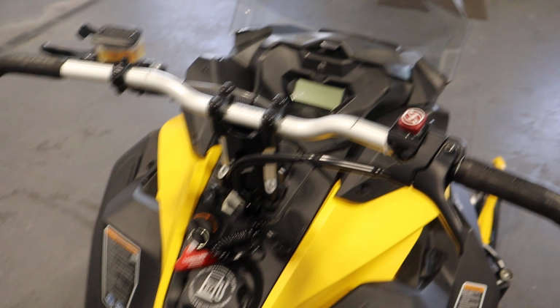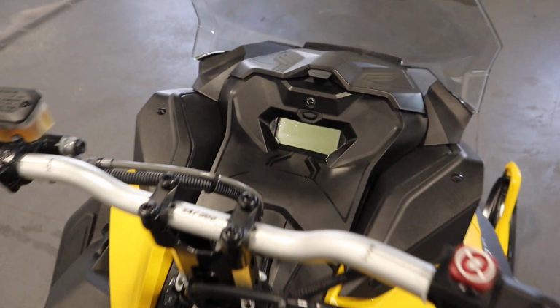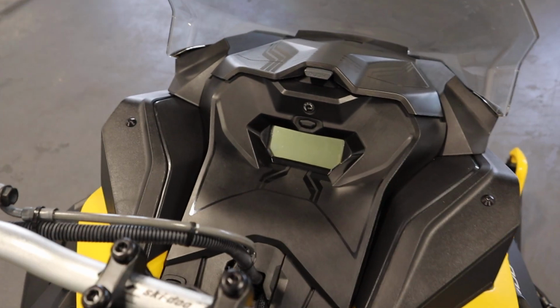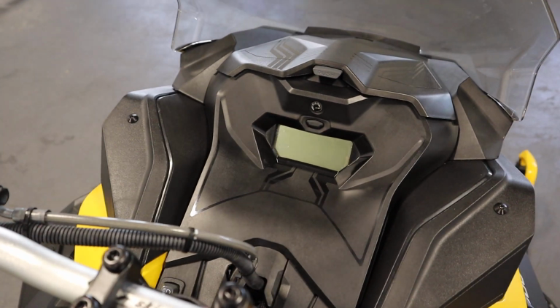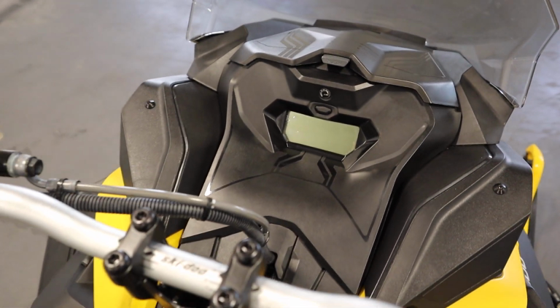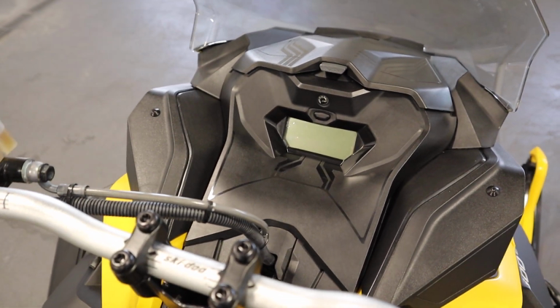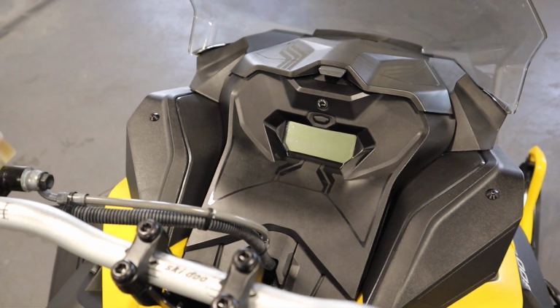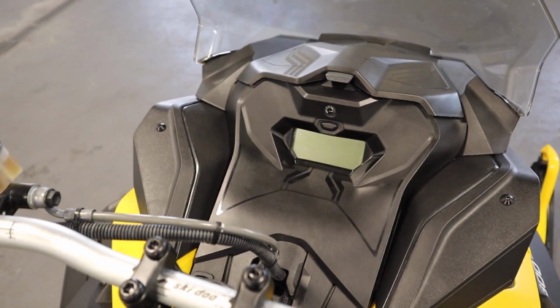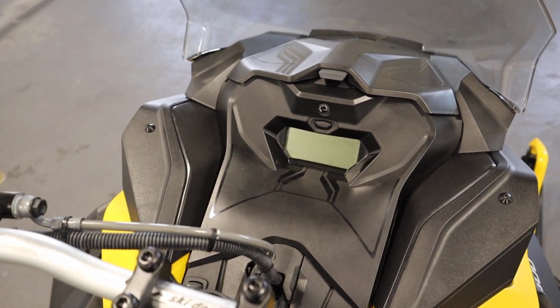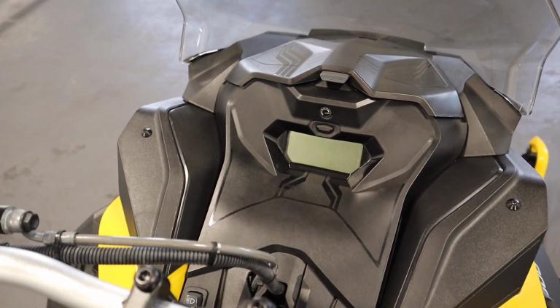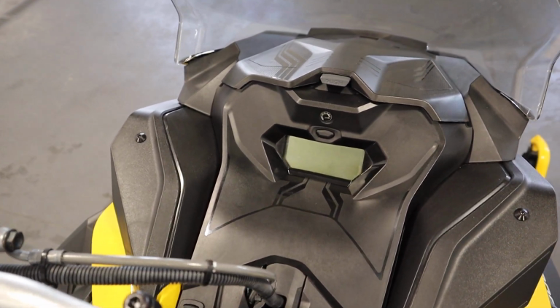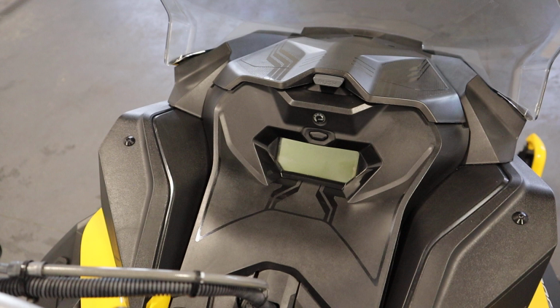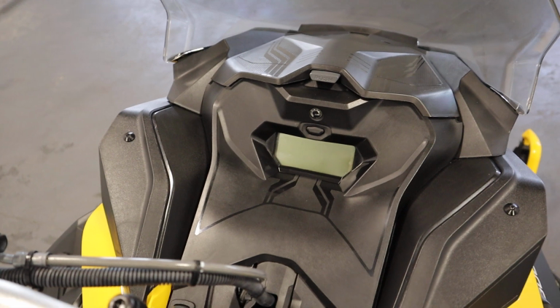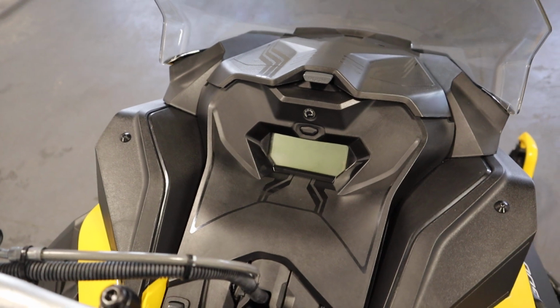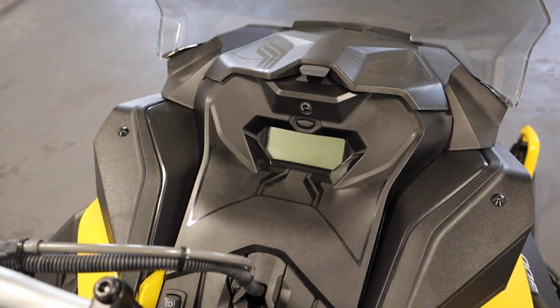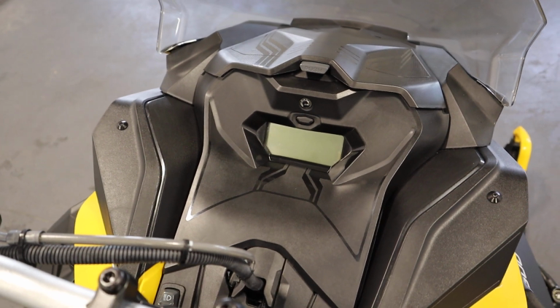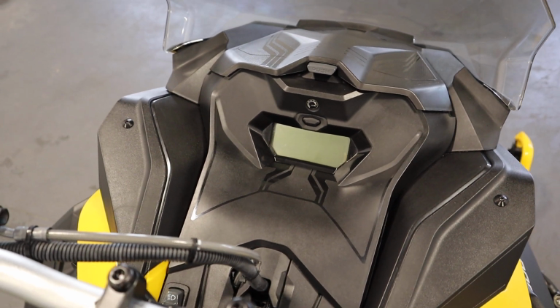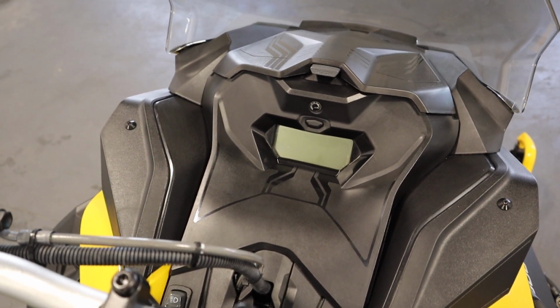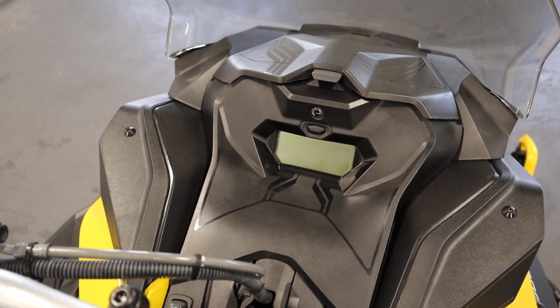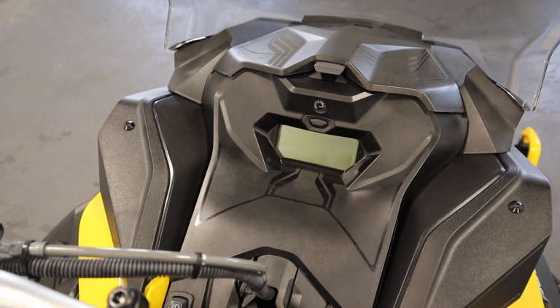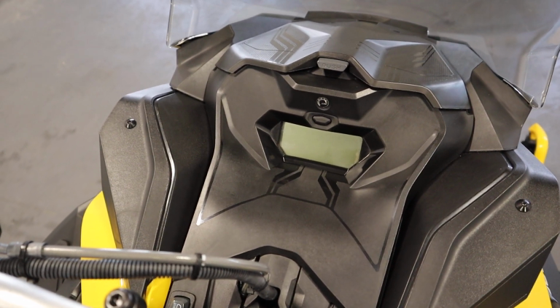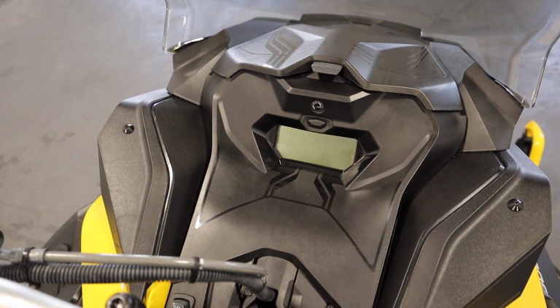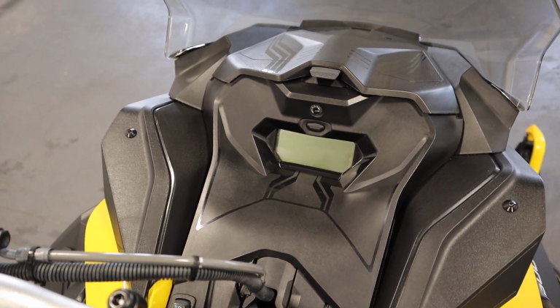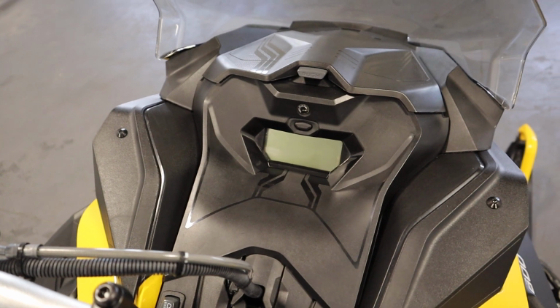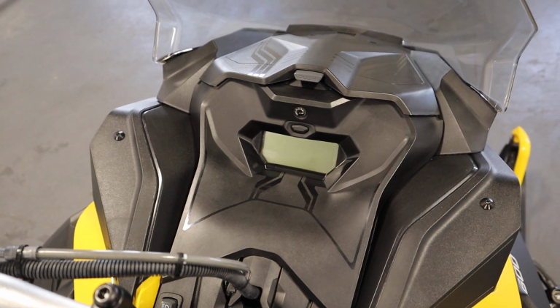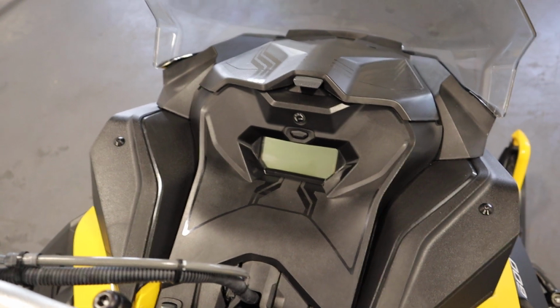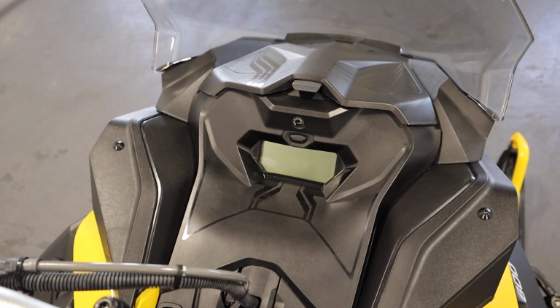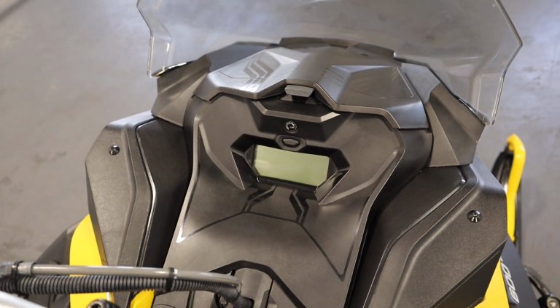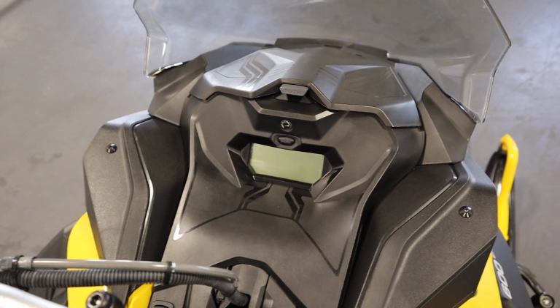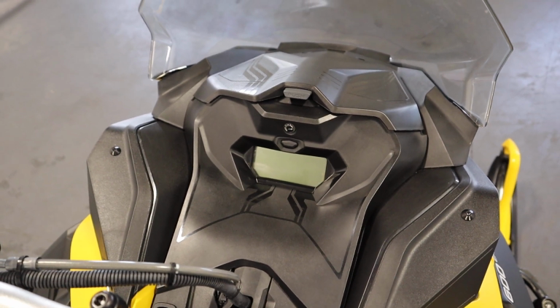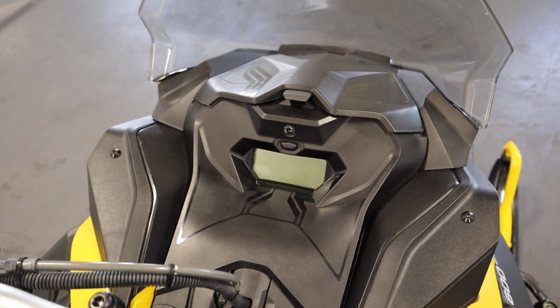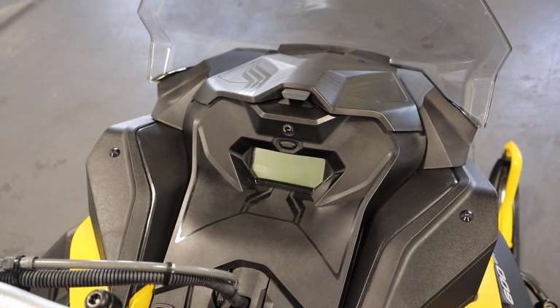There's a compact digital gauge including speedometer, tachometer, odometer, dual trip meters, trip hour meter, max speed and RPM, miles per gallon, and fuel gauge.